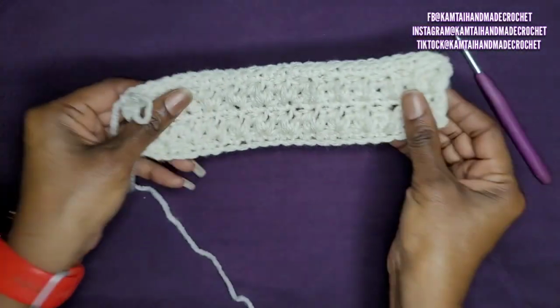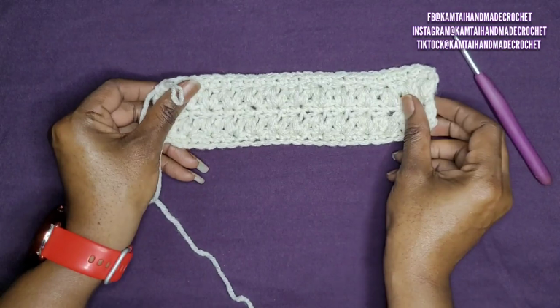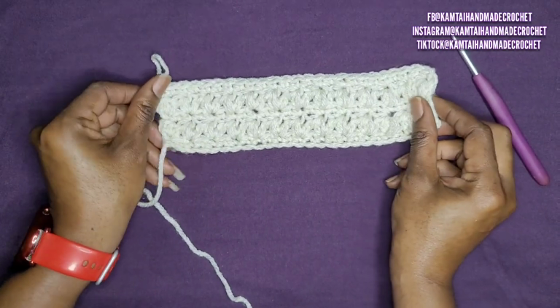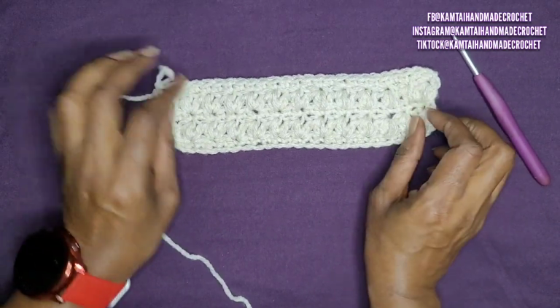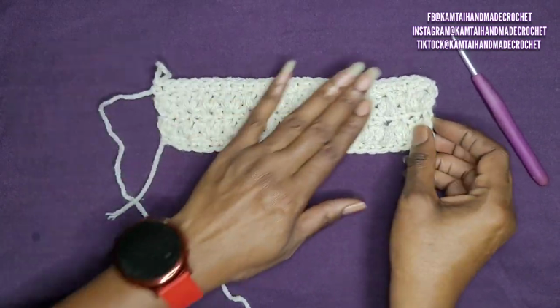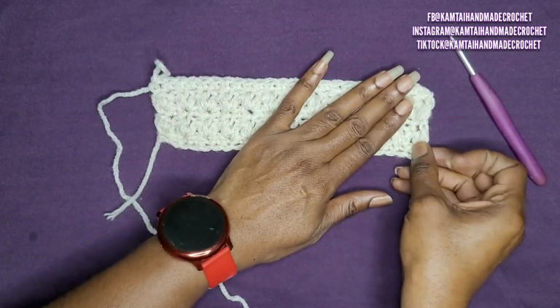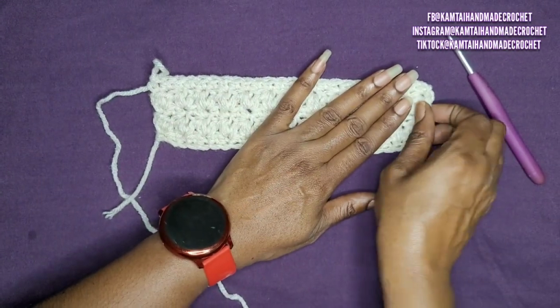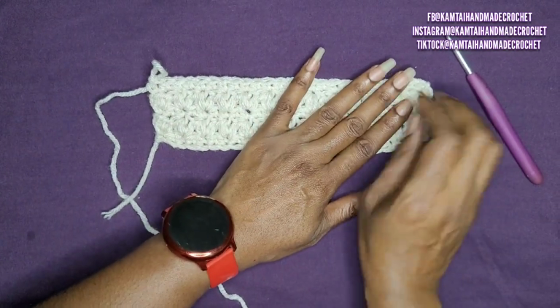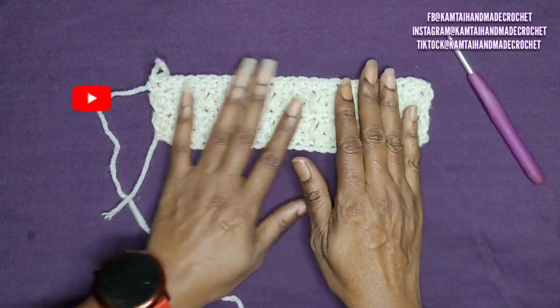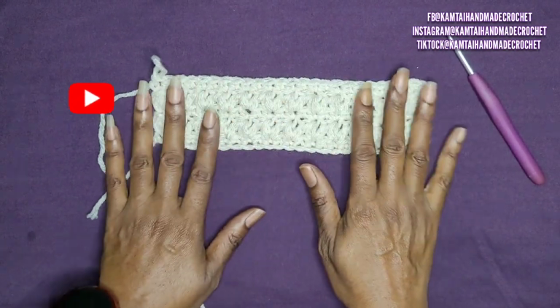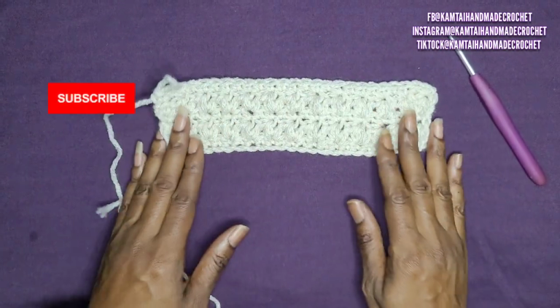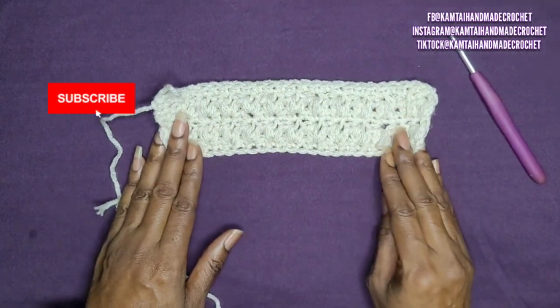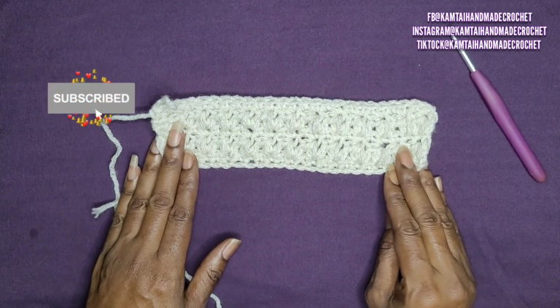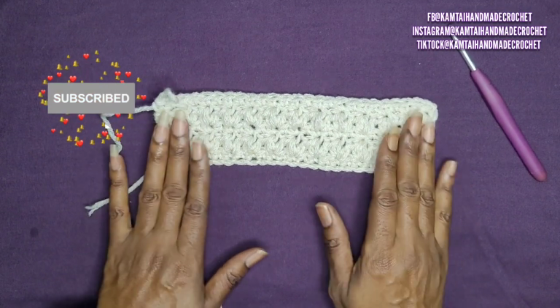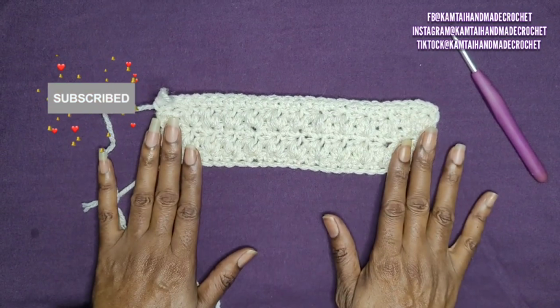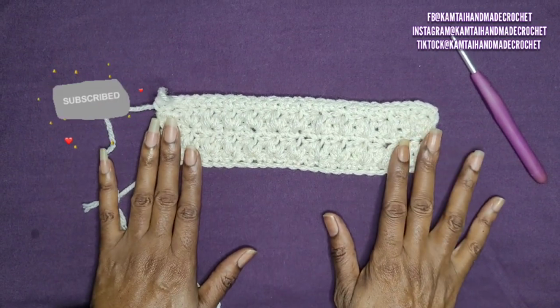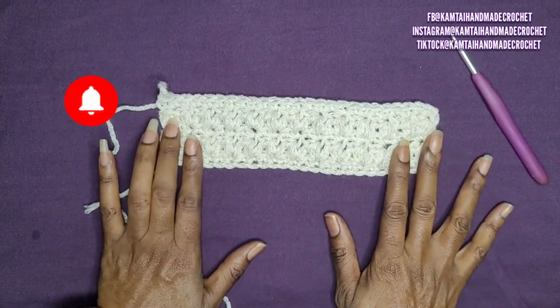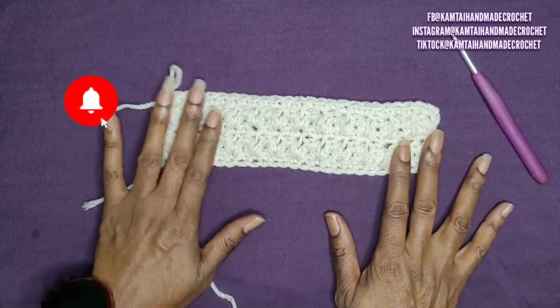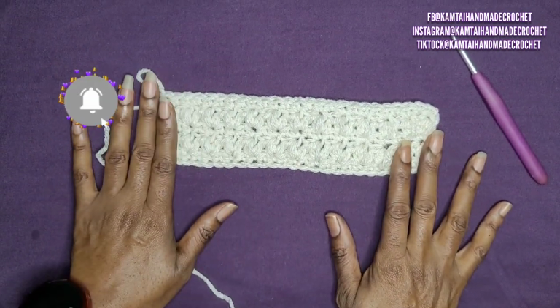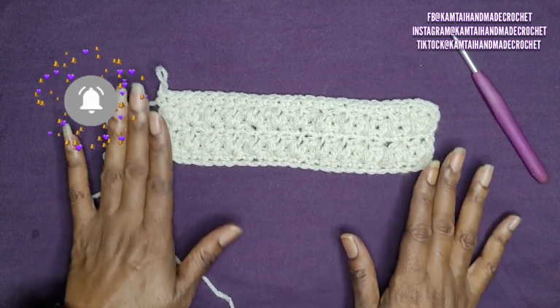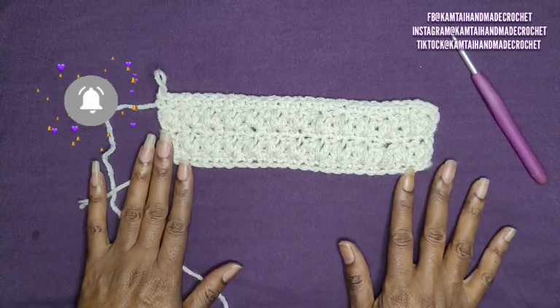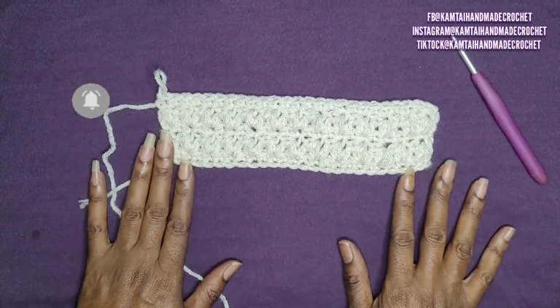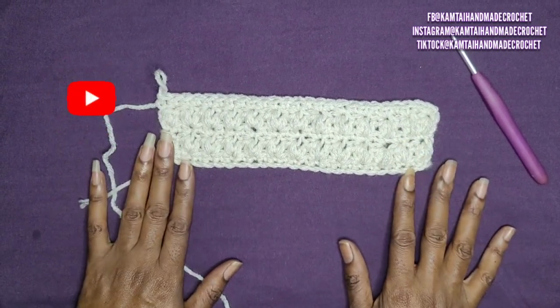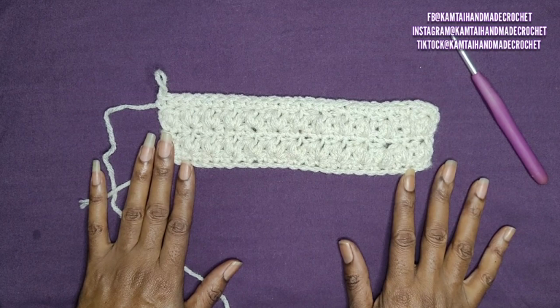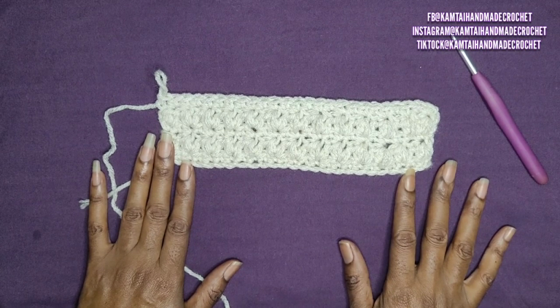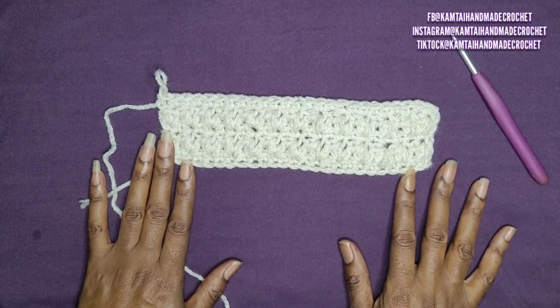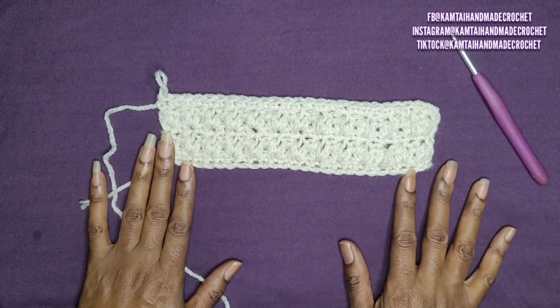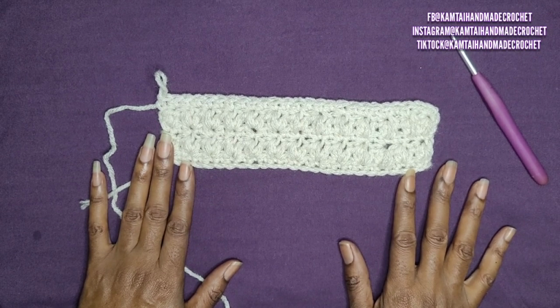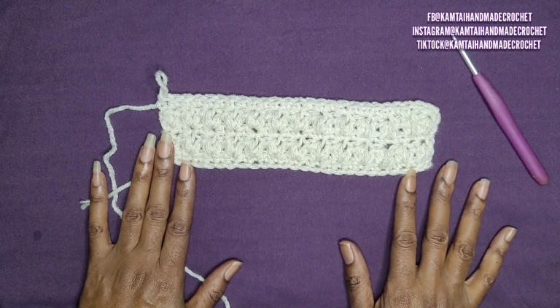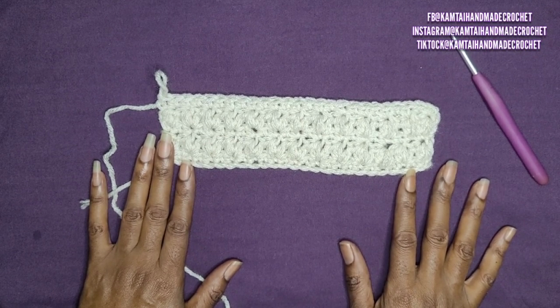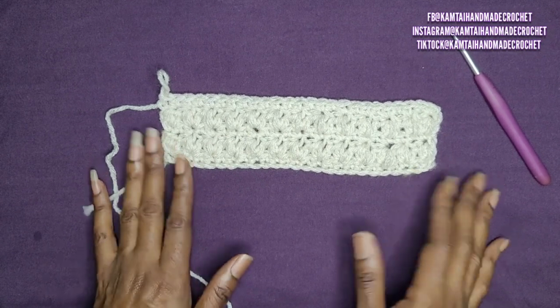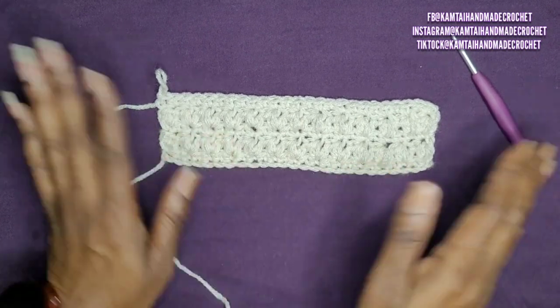I want to thank you for watching this video. Please don't forget to like and subscribe and follow me on Facebook, Instagram, and TikTok at KMTiHandMadeCrochet. Thanks for watching and have a great day. Bye-bye.